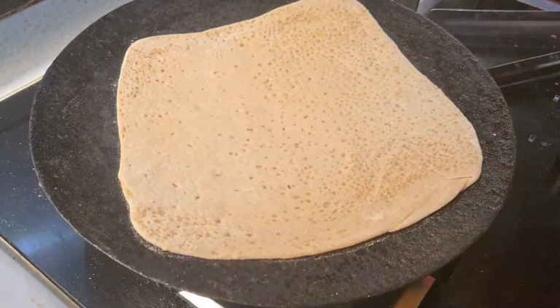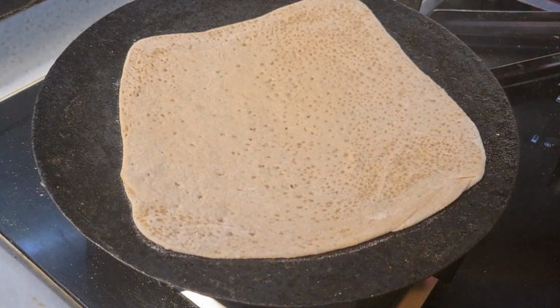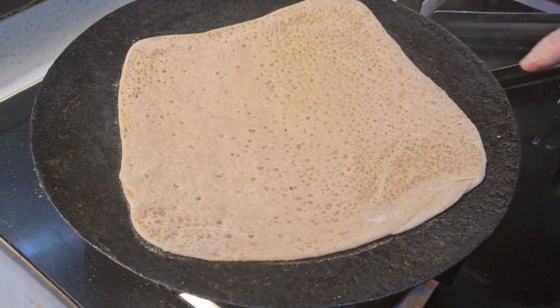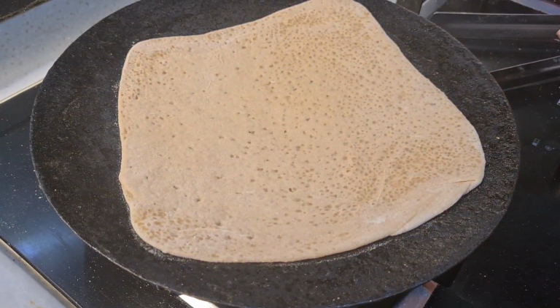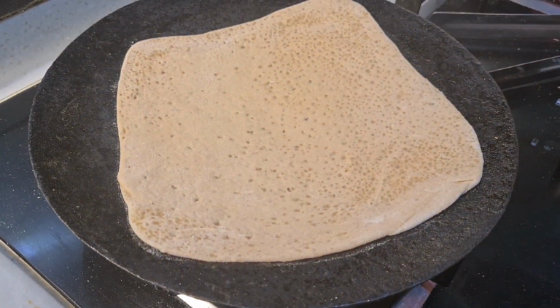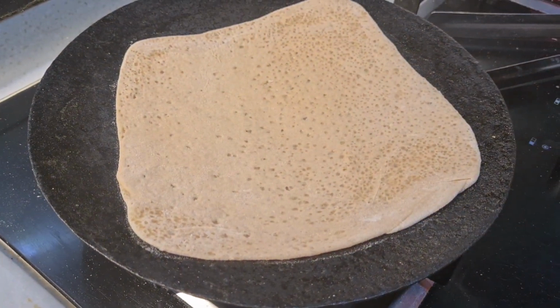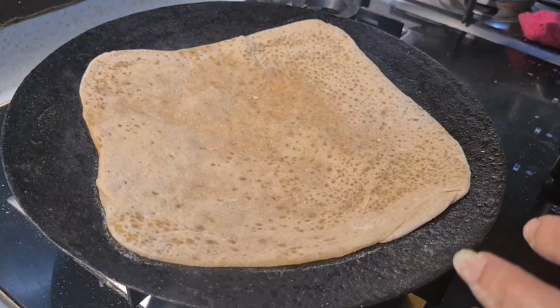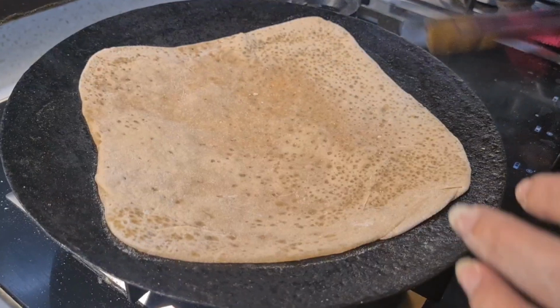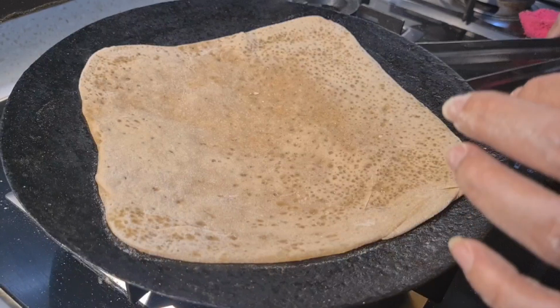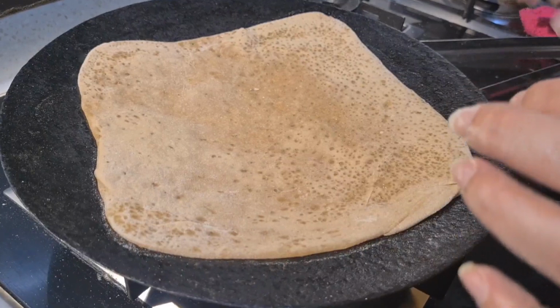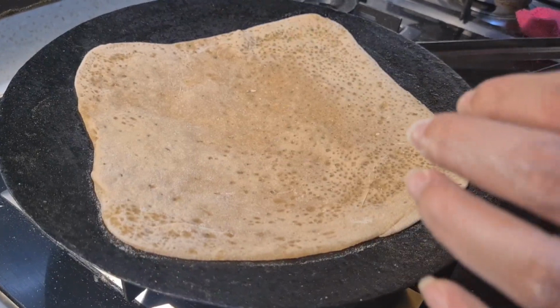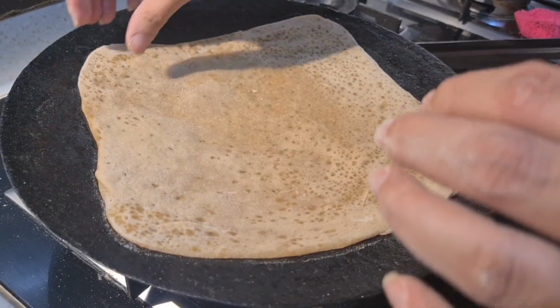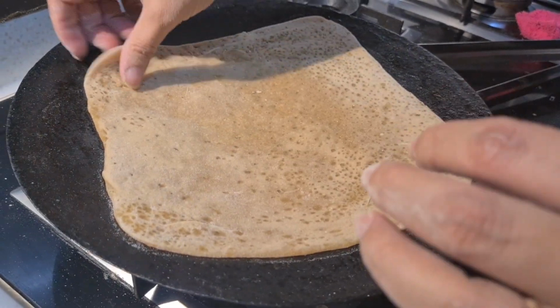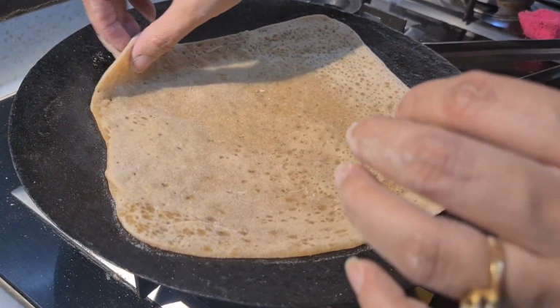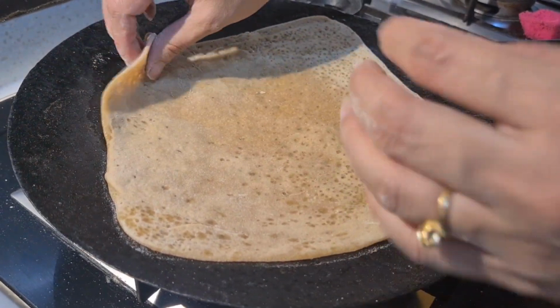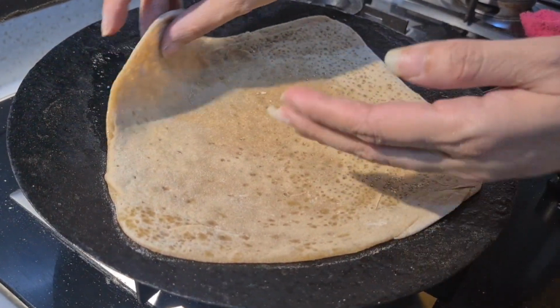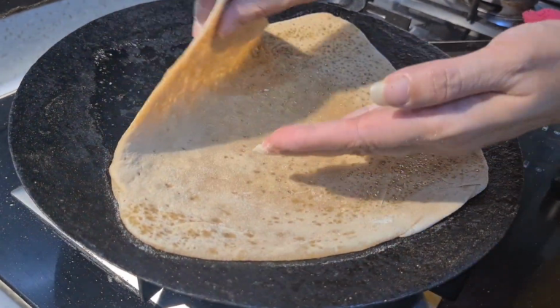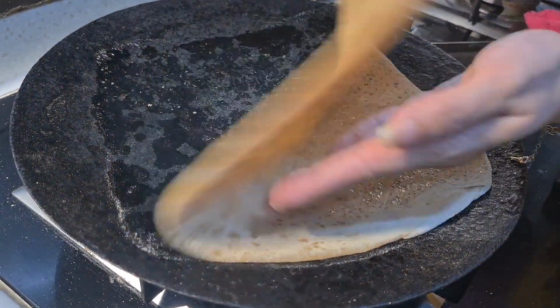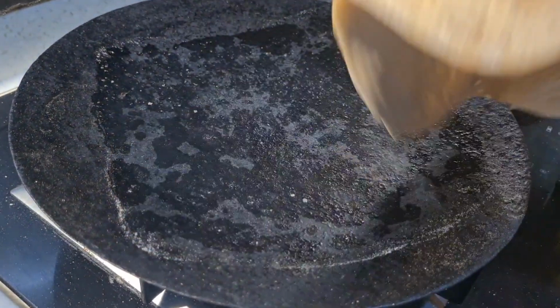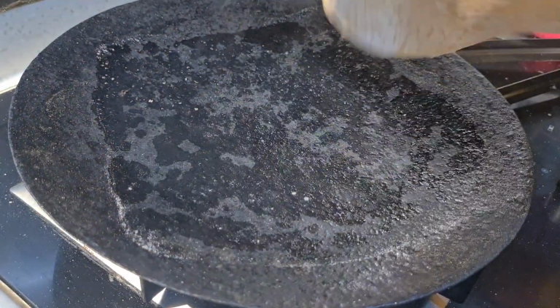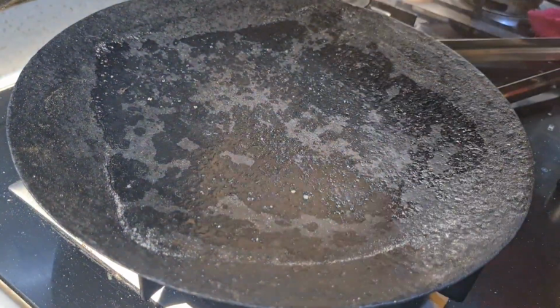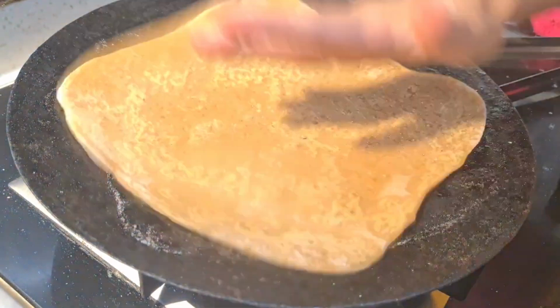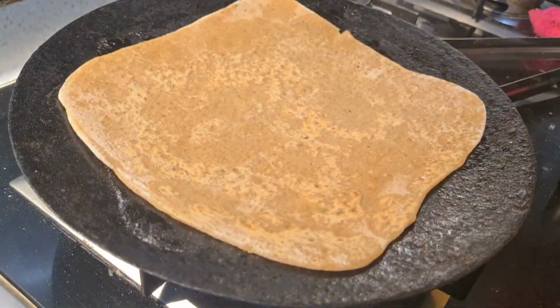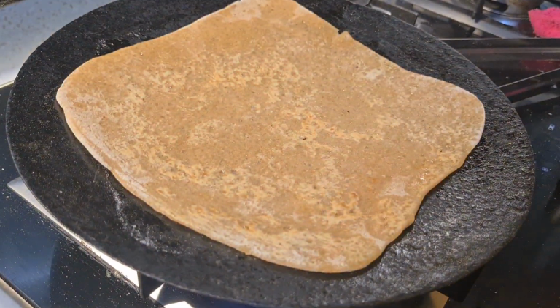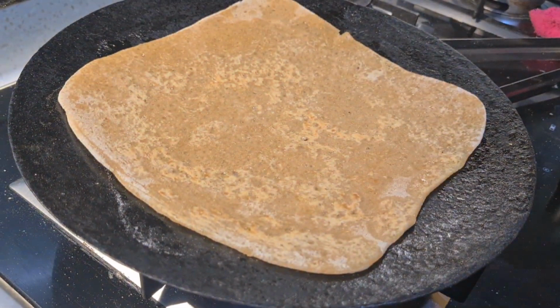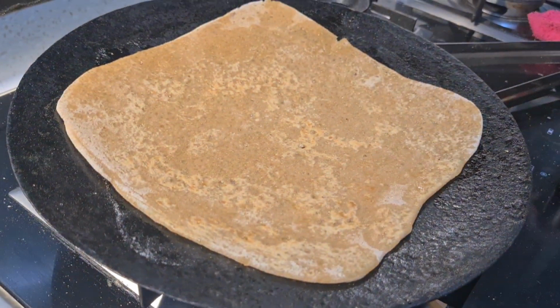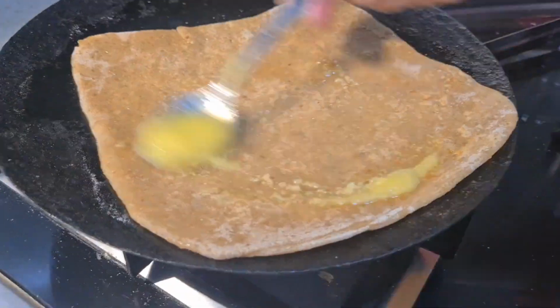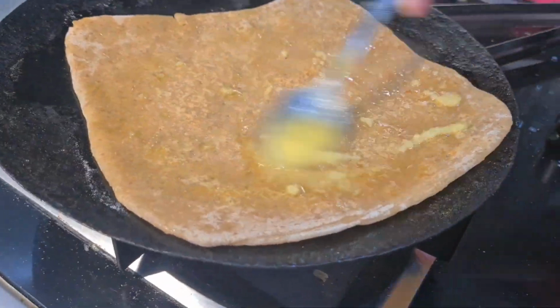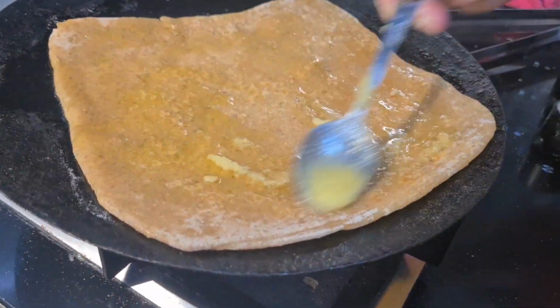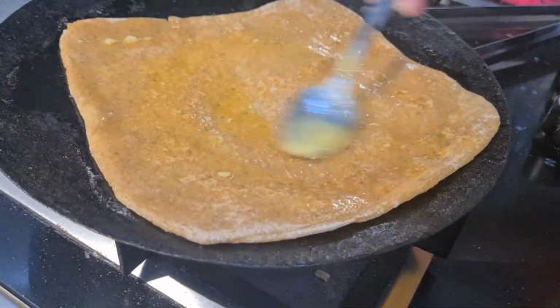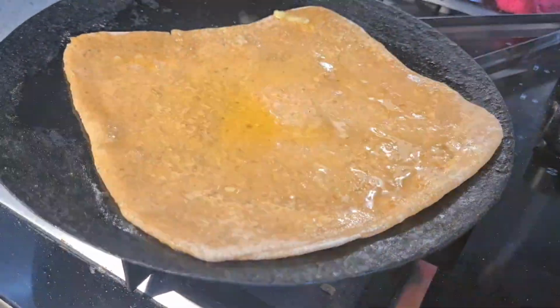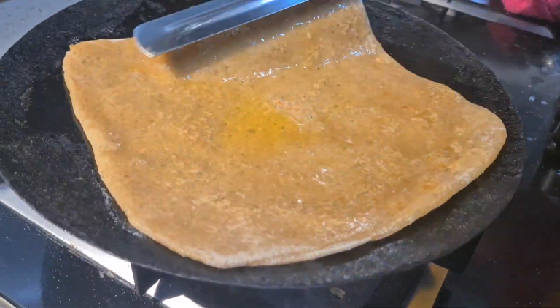Put it on a hot pan carefully, then change the side. If you follow my steps, you will get good results. Again, add ghee like this.